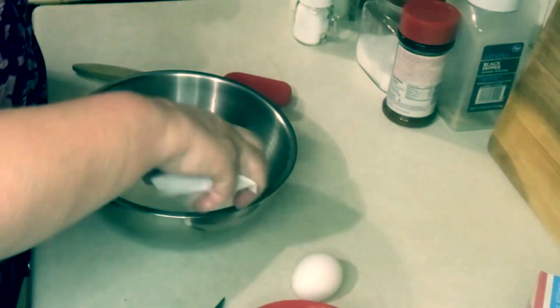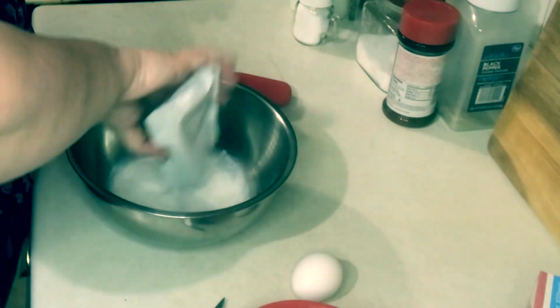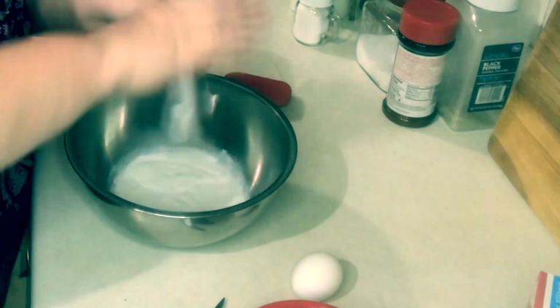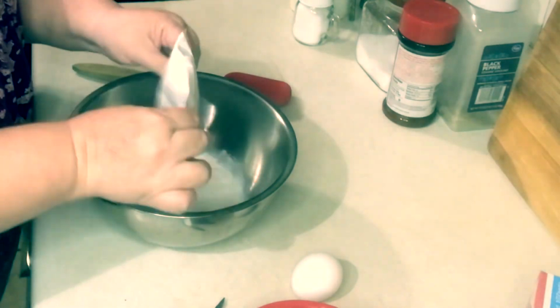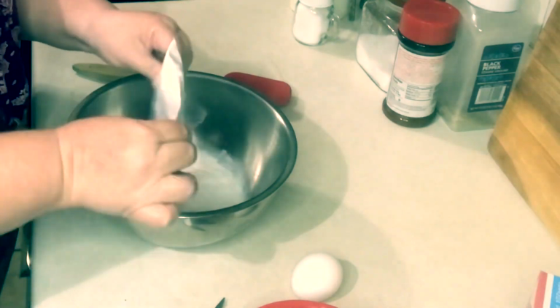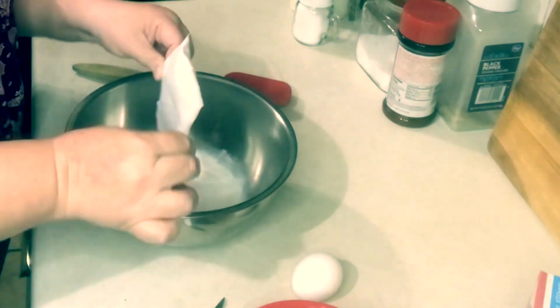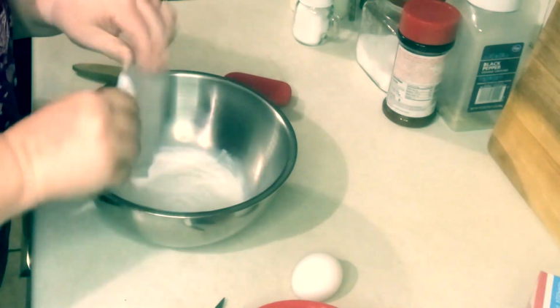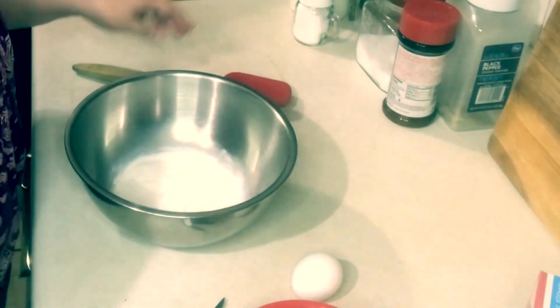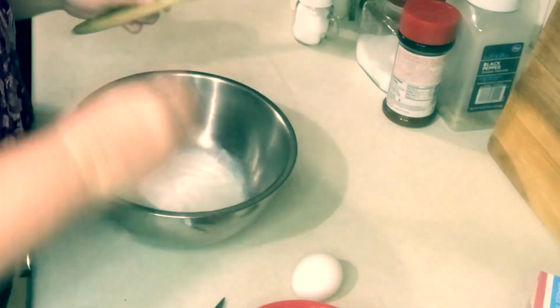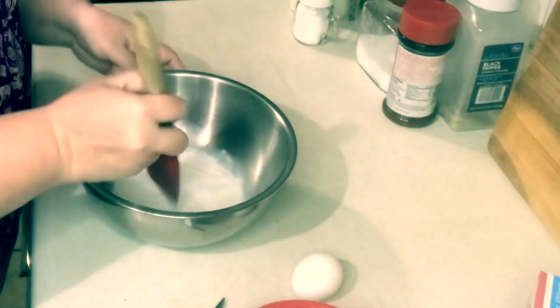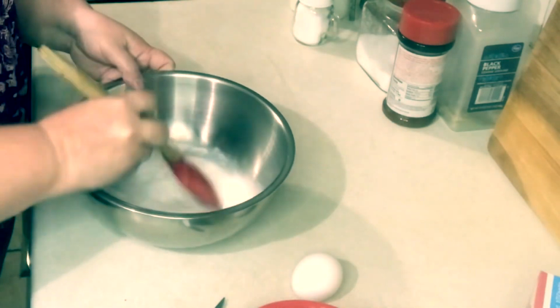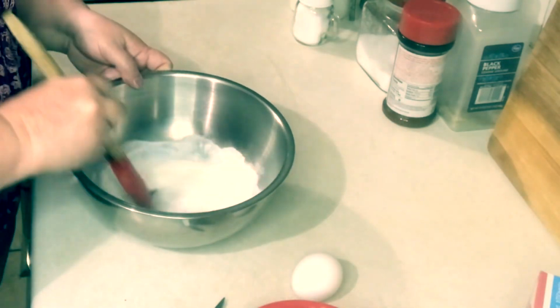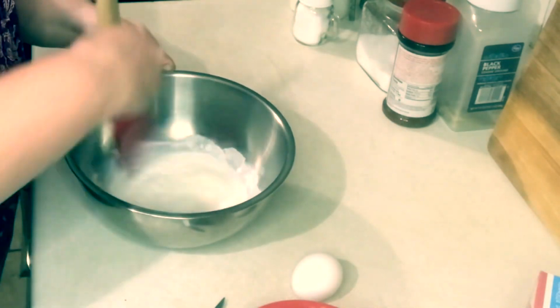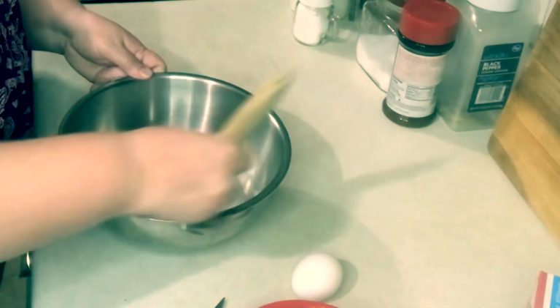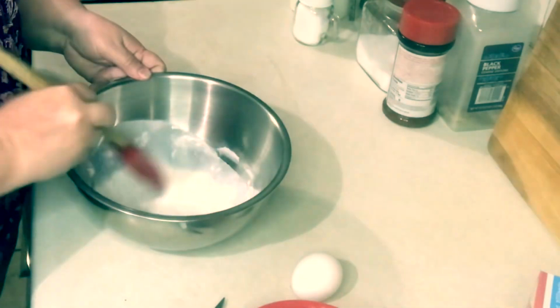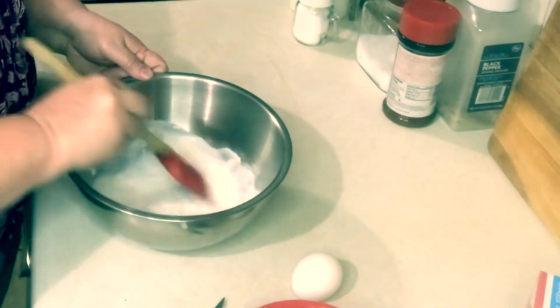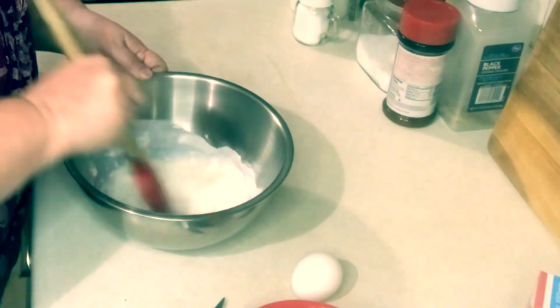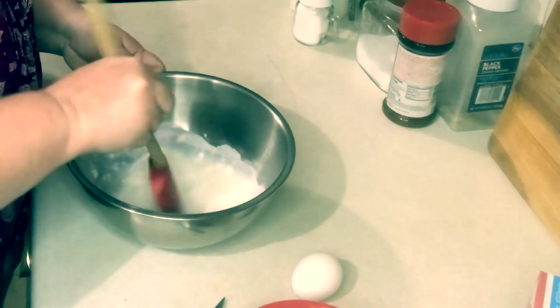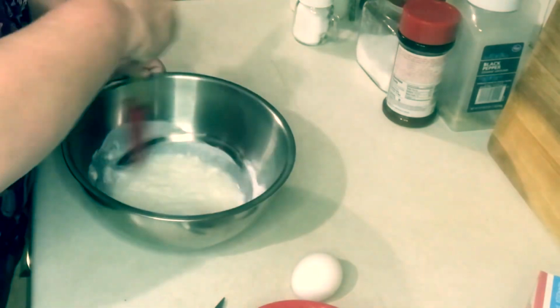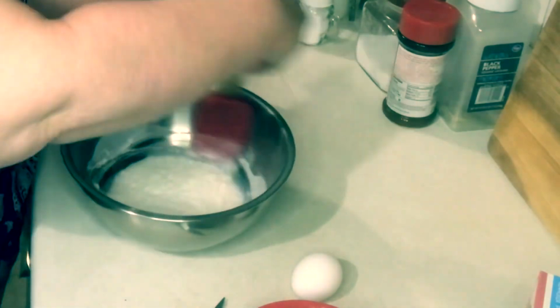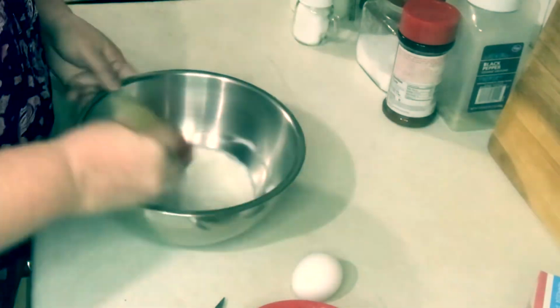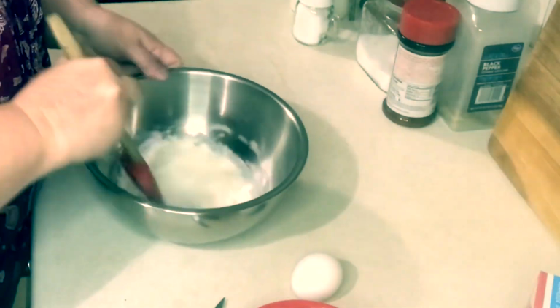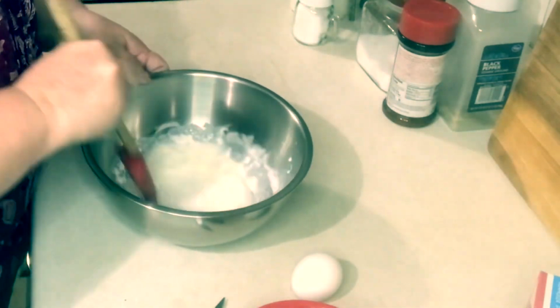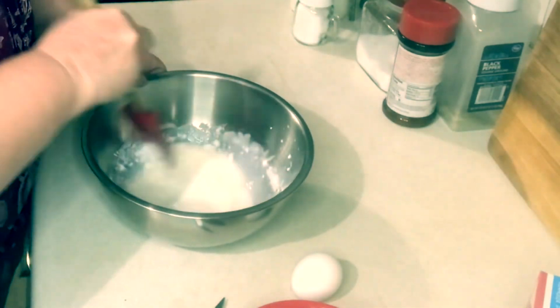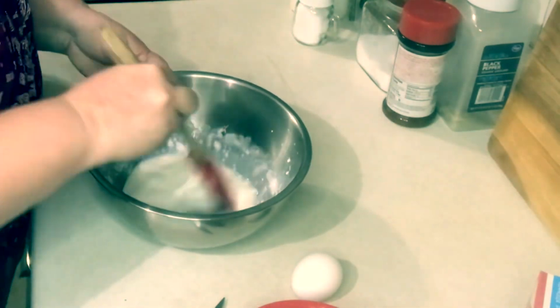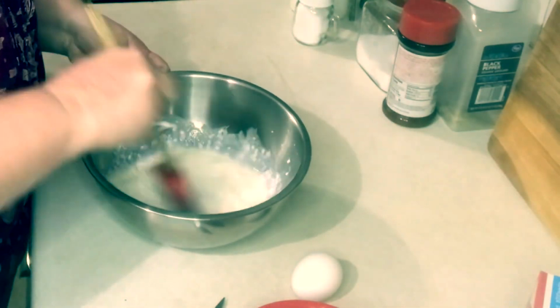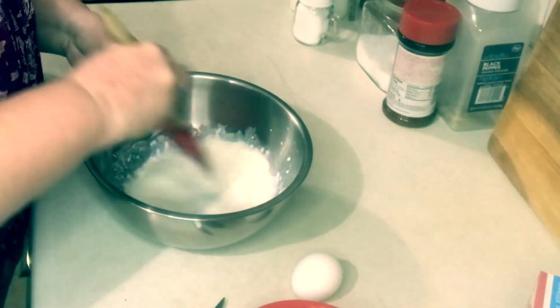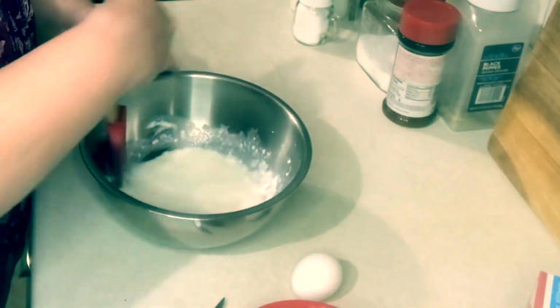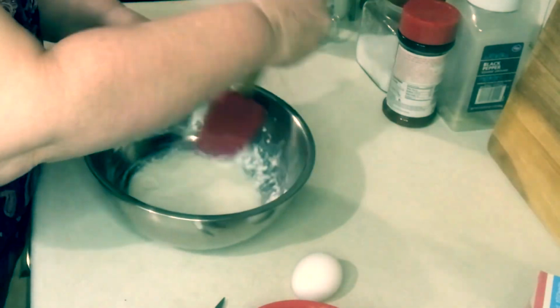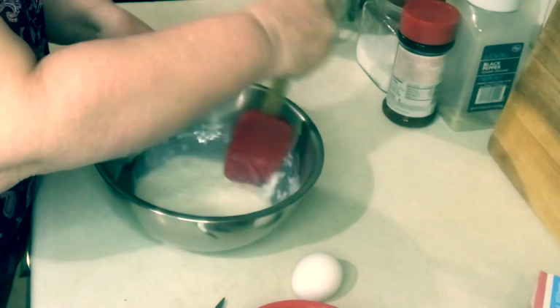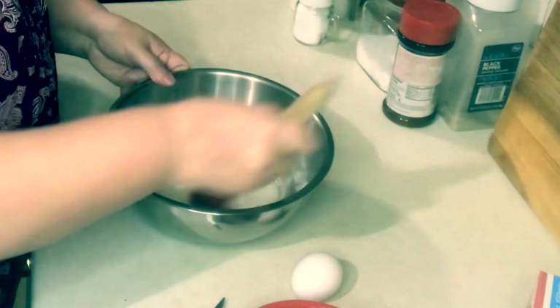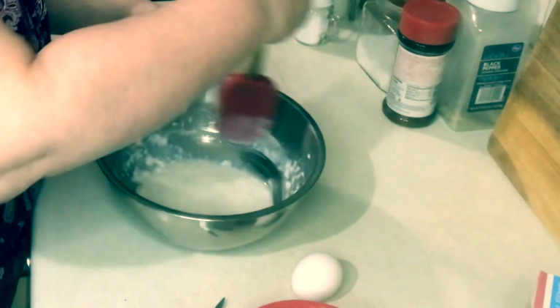In a bowl I'm taking my milk and my Dream Whip mix and blending it. I think I should have used a mixer — it didn't say to, so I just blended it with my spoon.